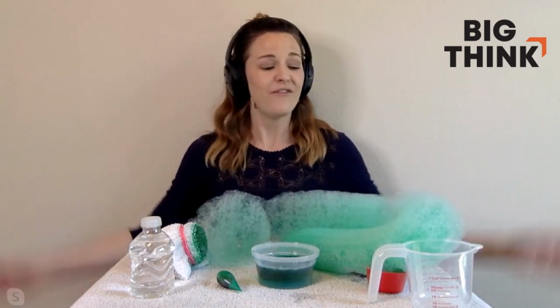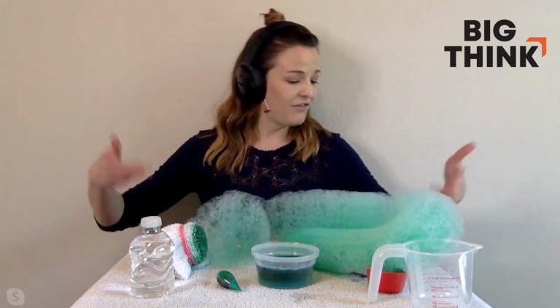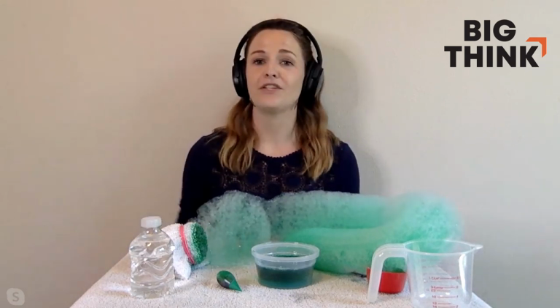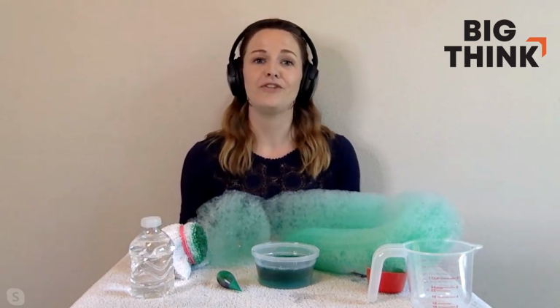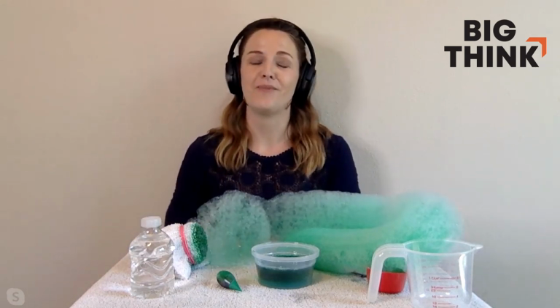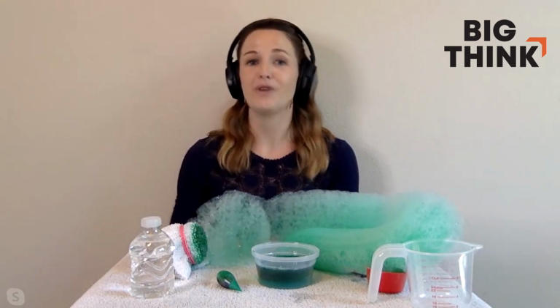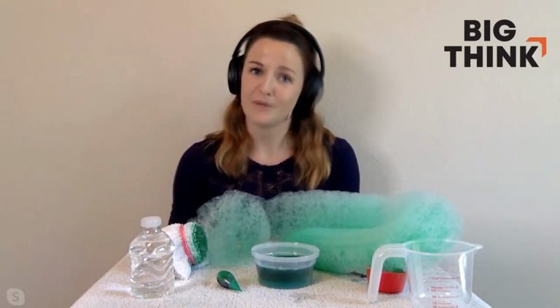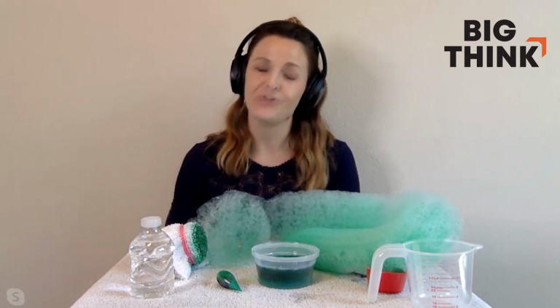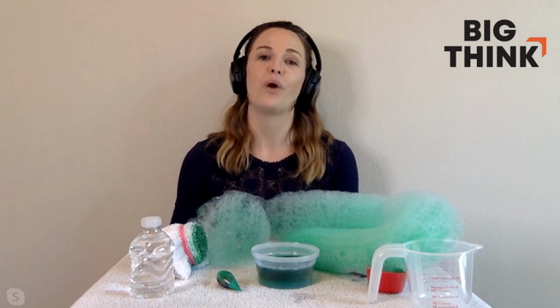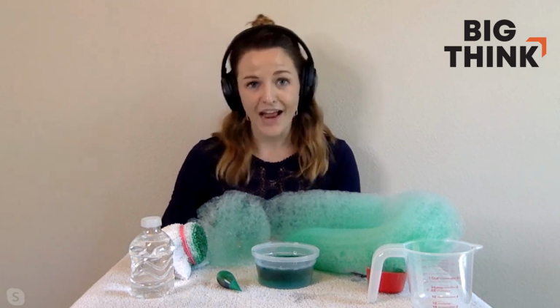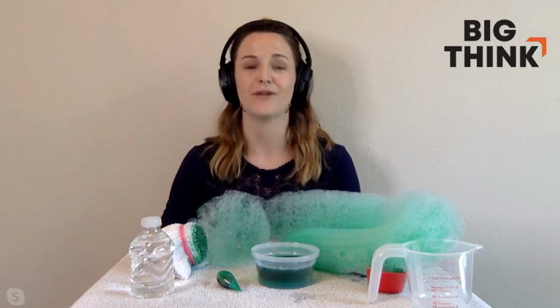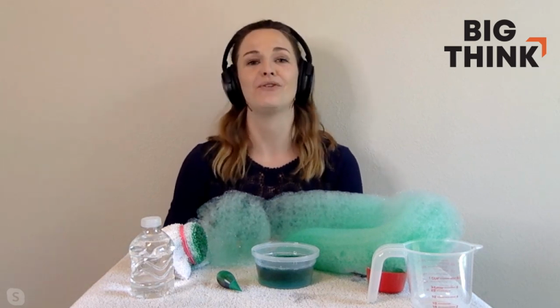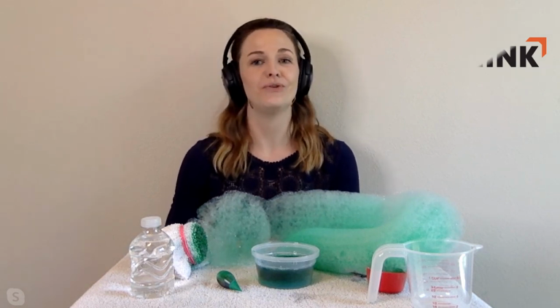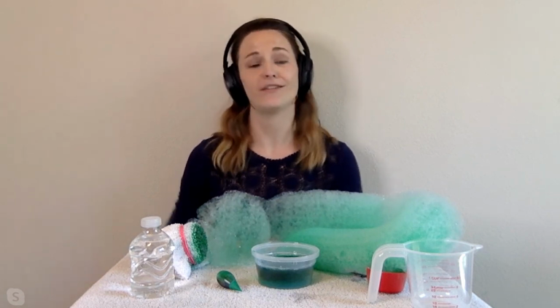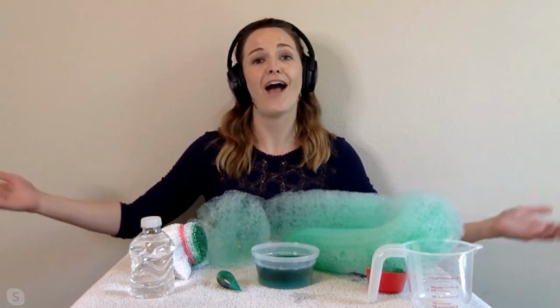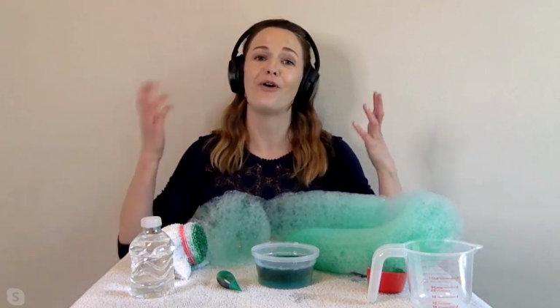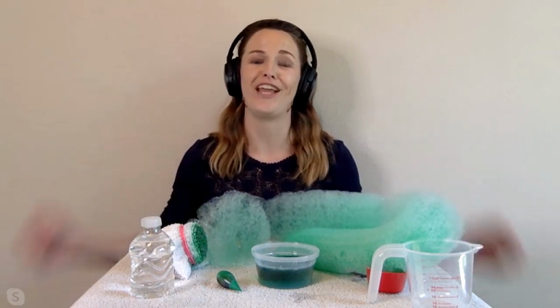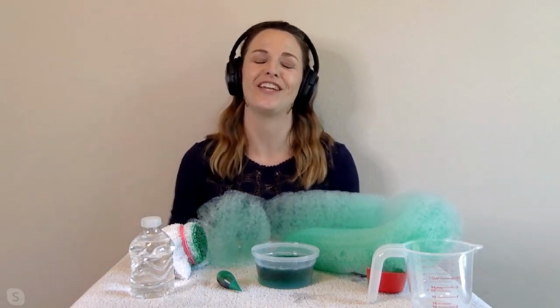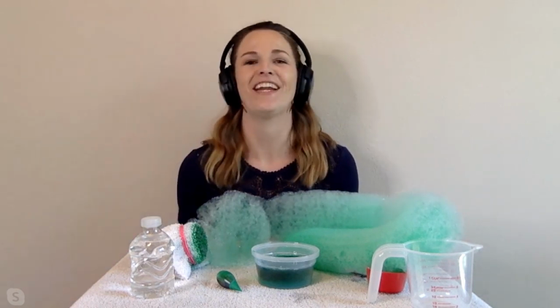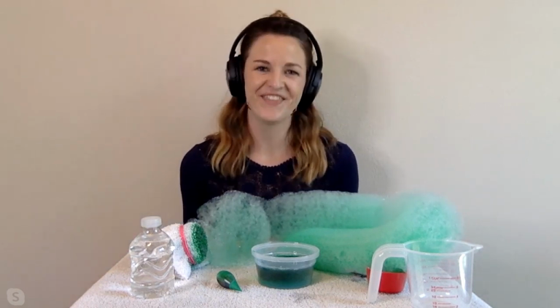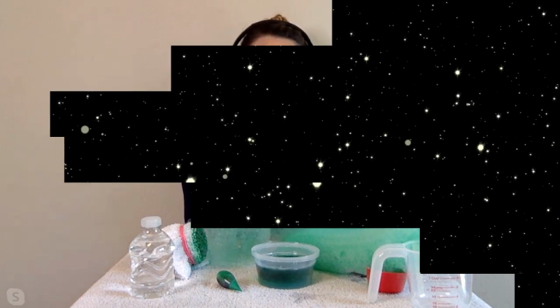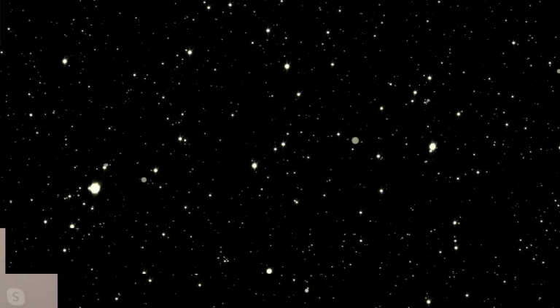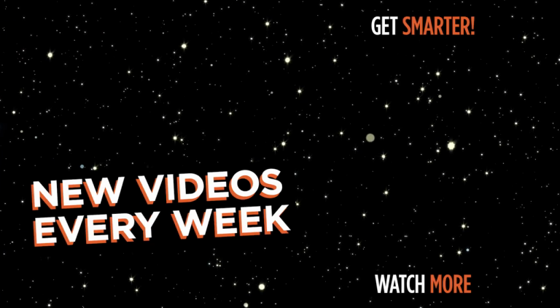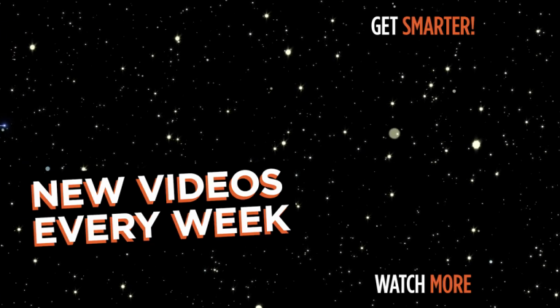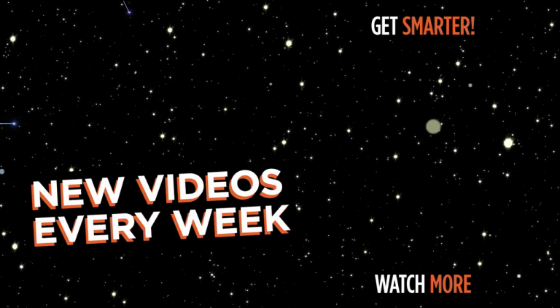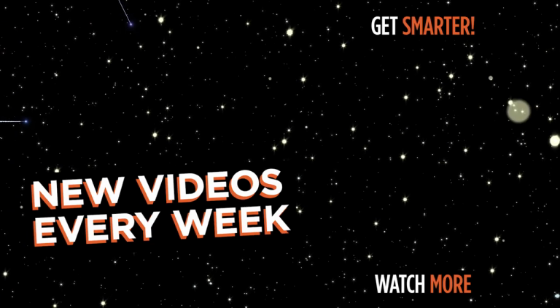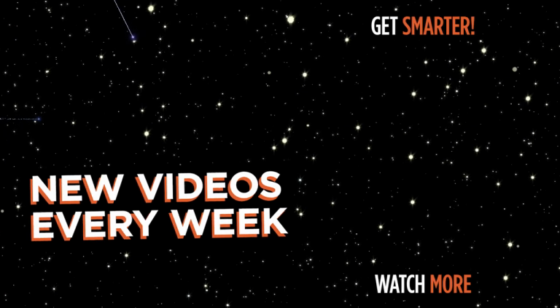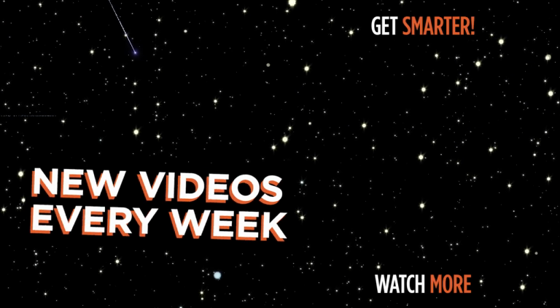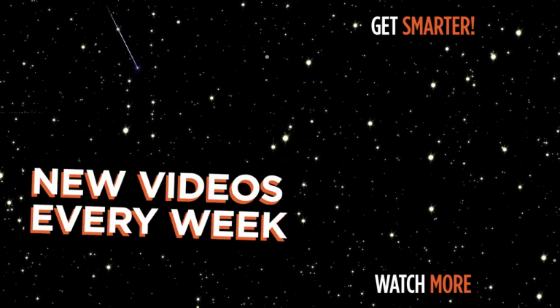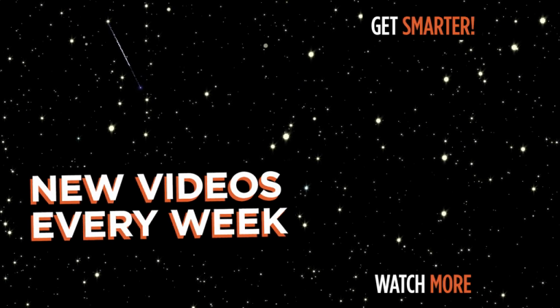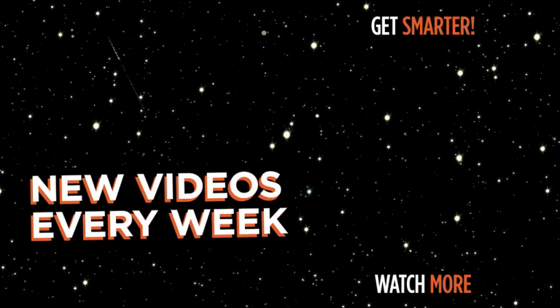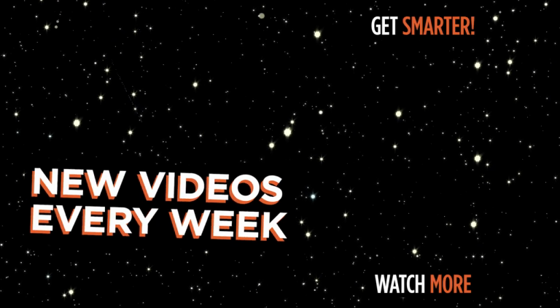If you're looking for other experiments, check out my big book of experiments, which has 25 experiments you can do with things hopefully already in your kitchen right now. Get smarter faster with new videos every week from the world's biggest thinkers.